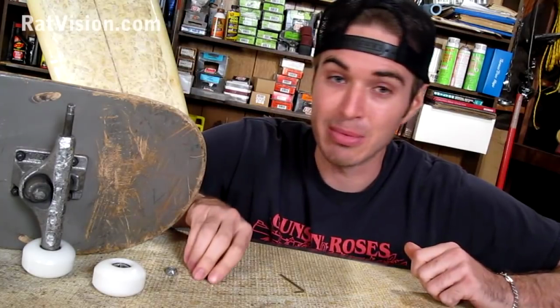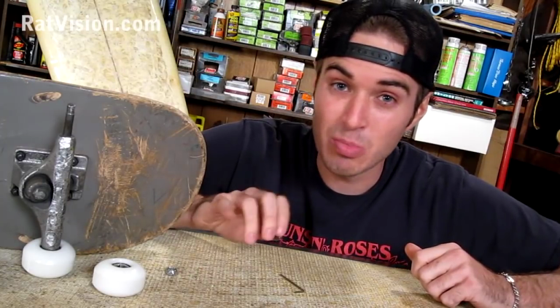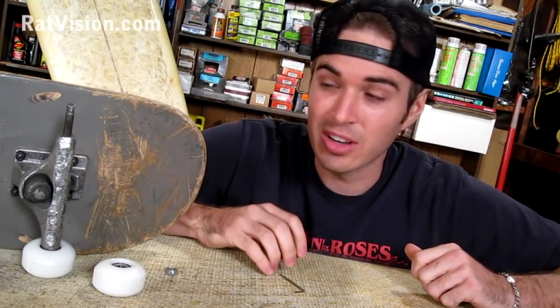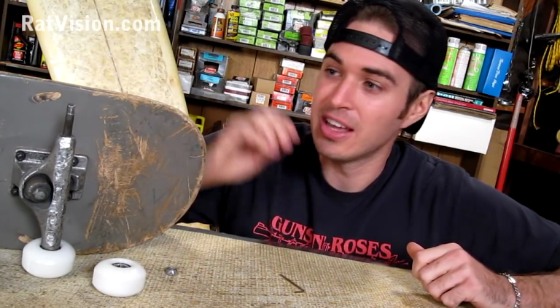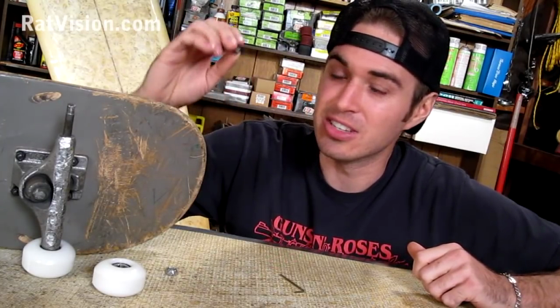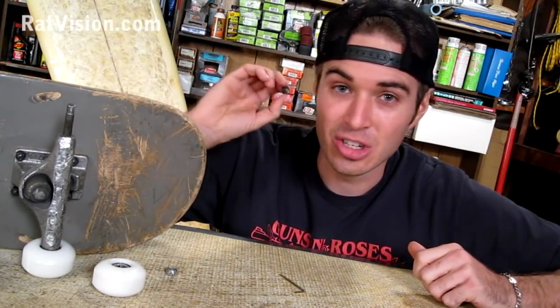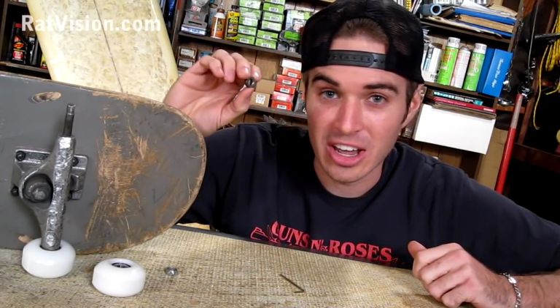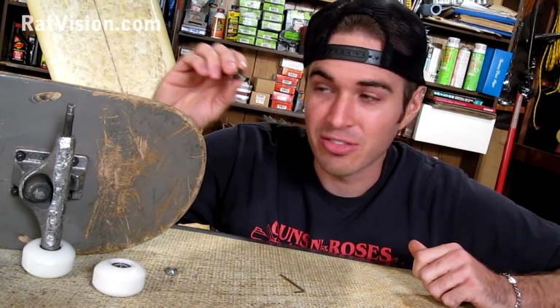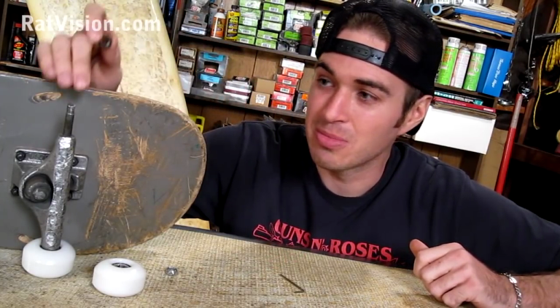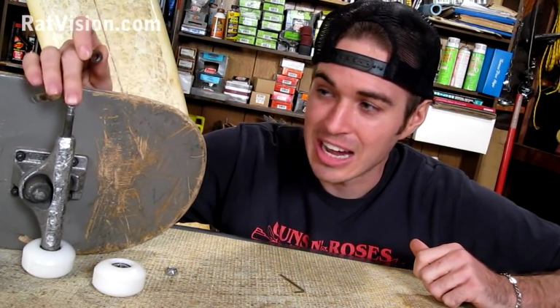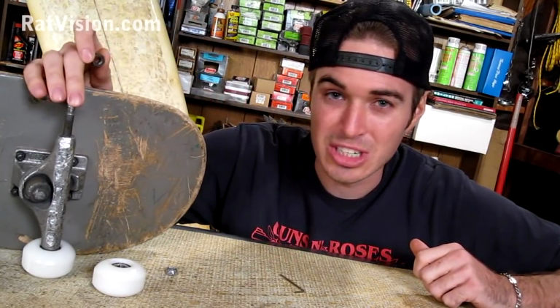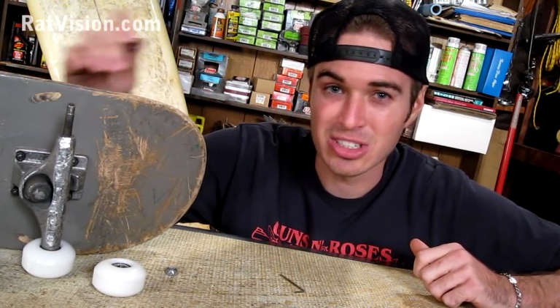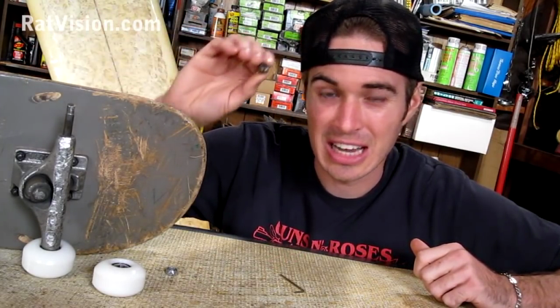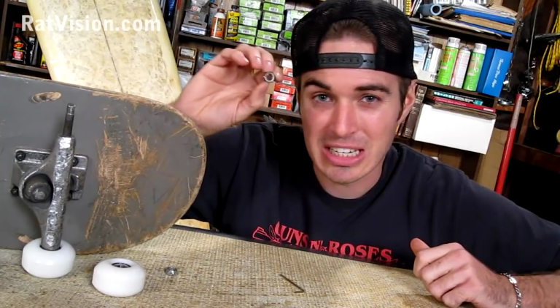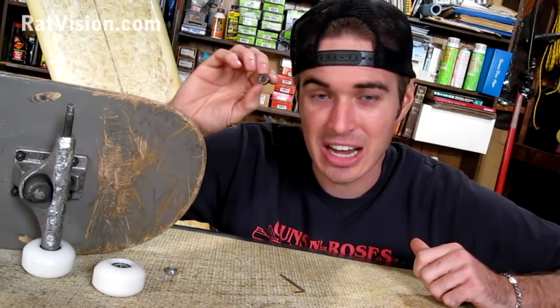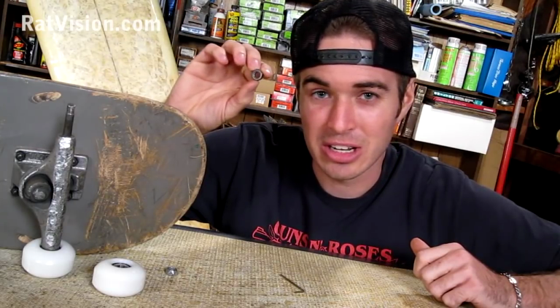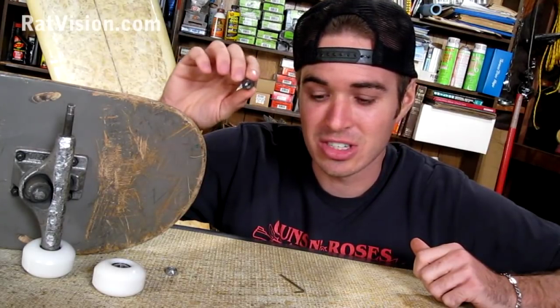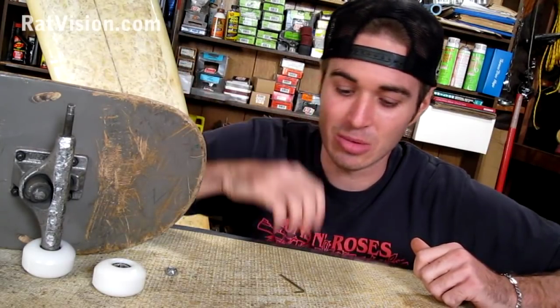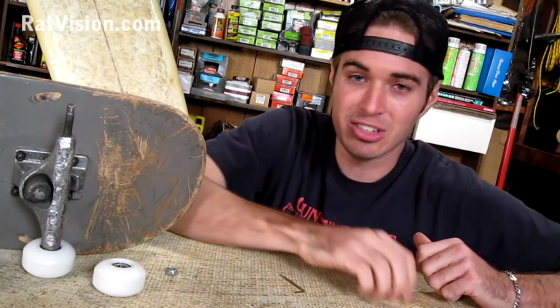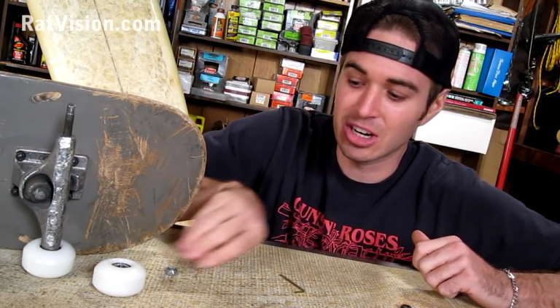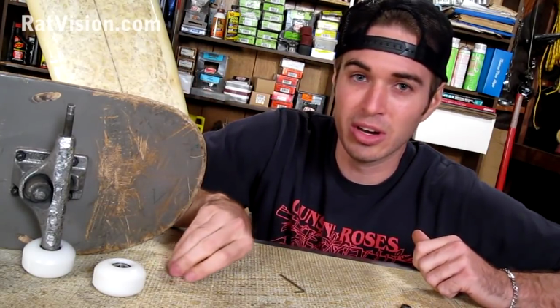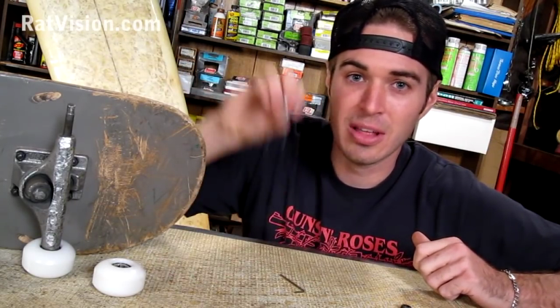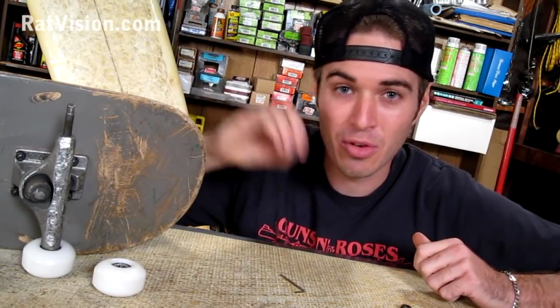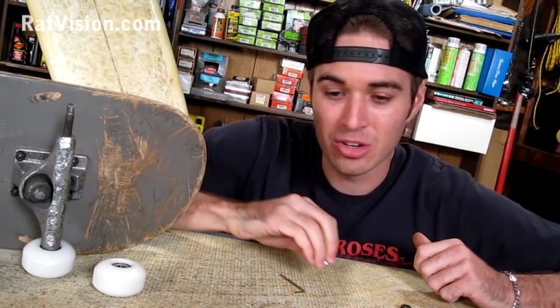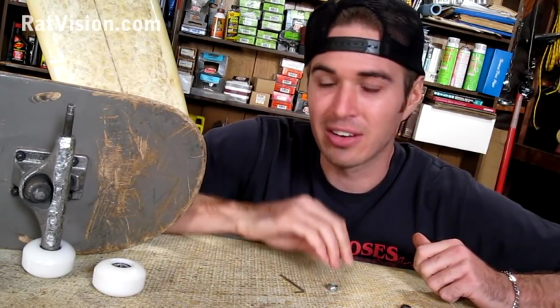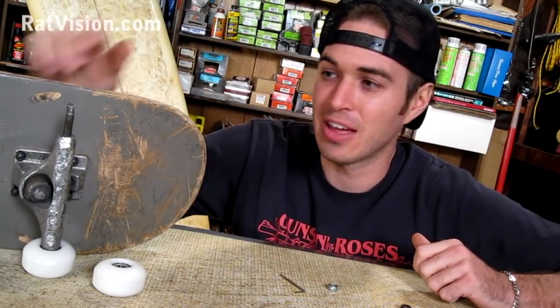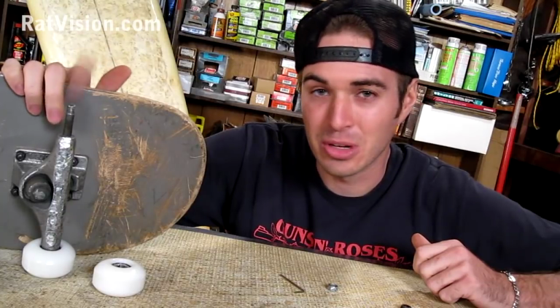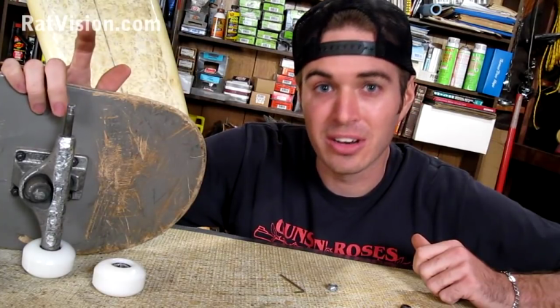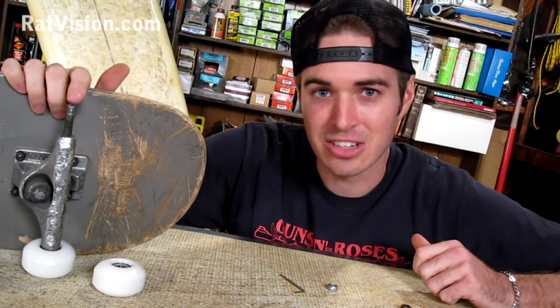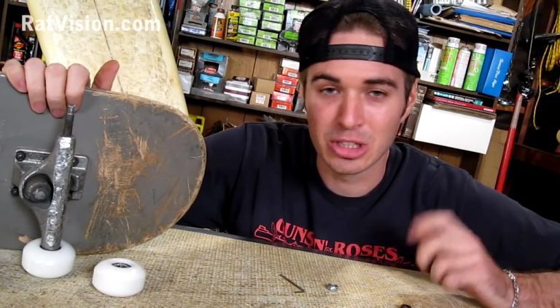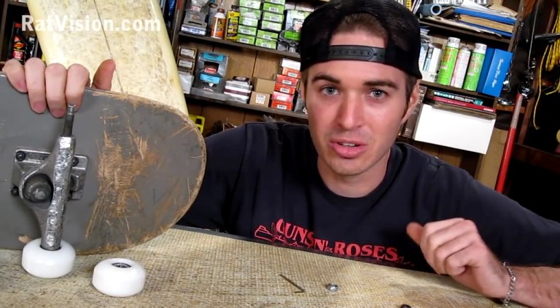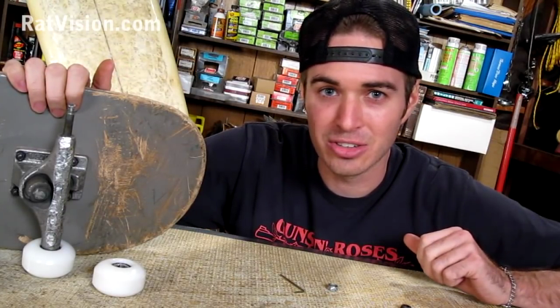What happened to this board is I took the nut off because the axle was damaged. It damaged the inside threads of this nut, so I'm going to have to stick on a new one. But before I can do that, I've got to re-thread the axle. I'm going to show you how to do that.